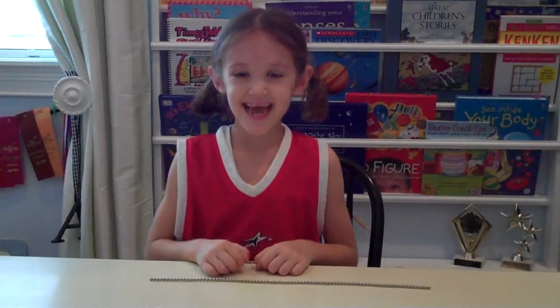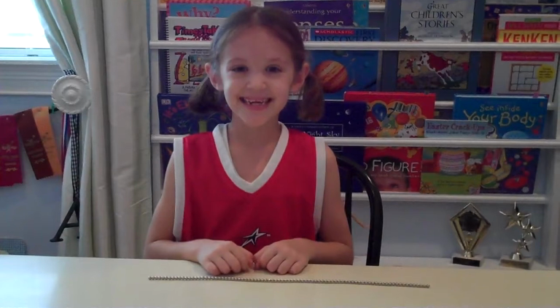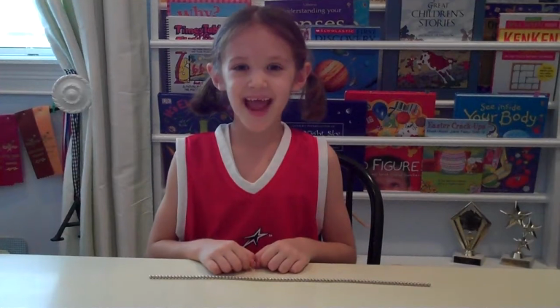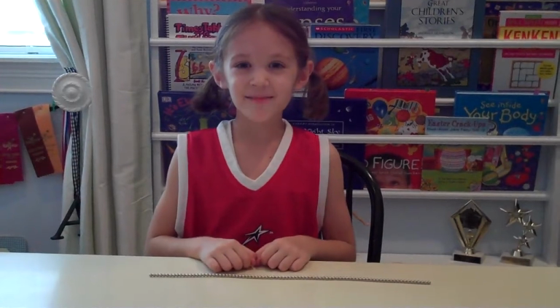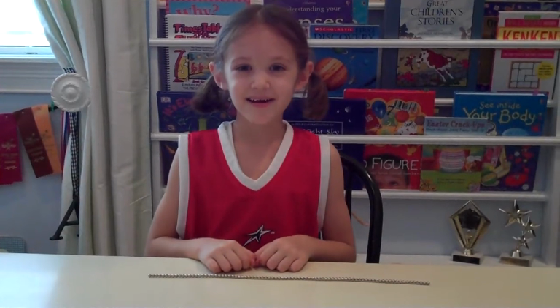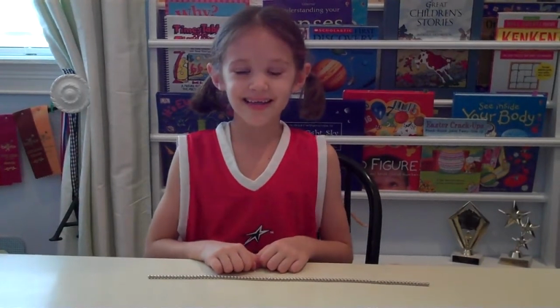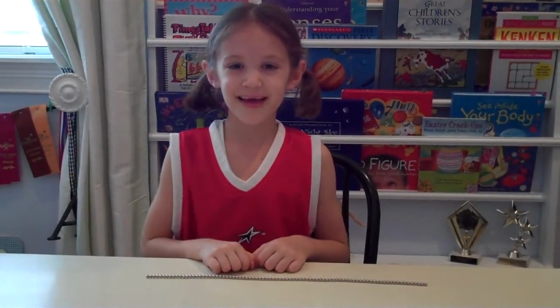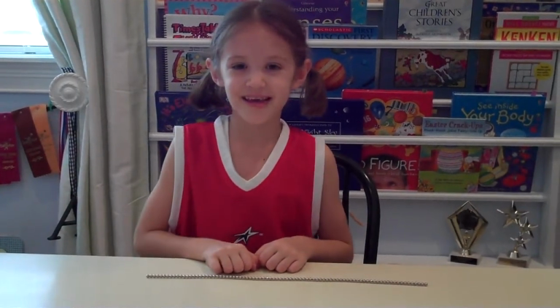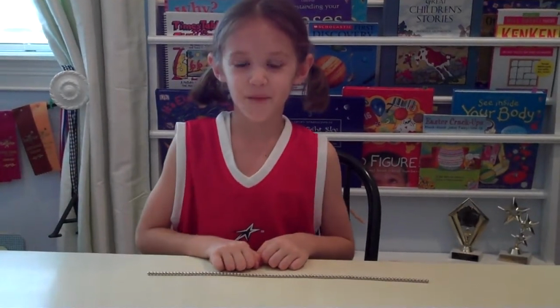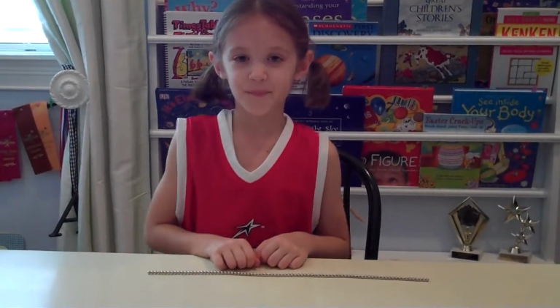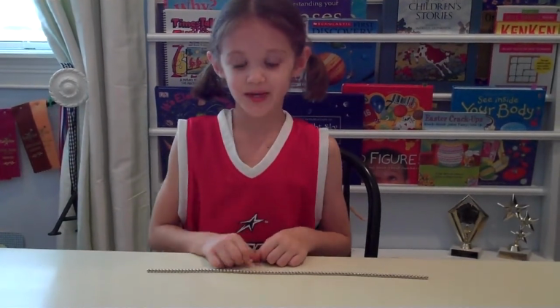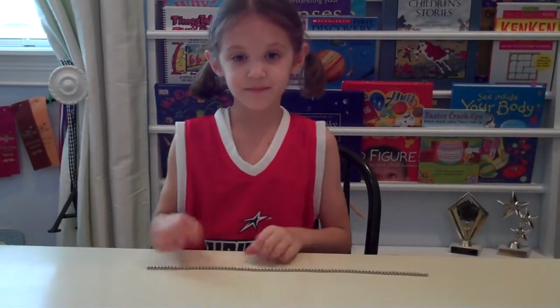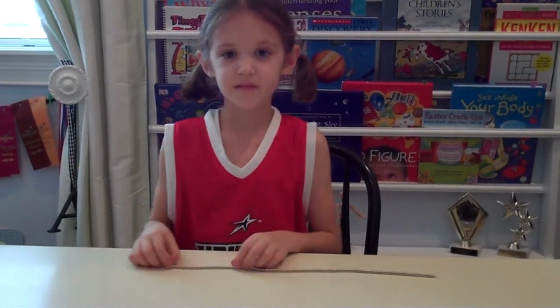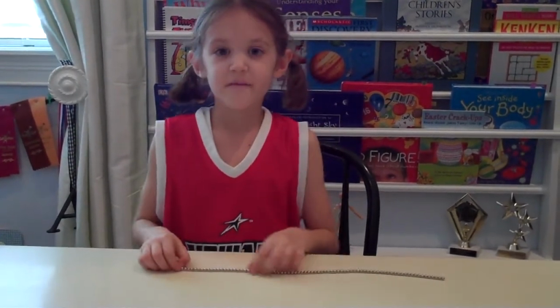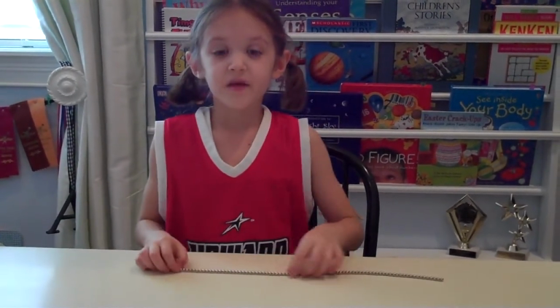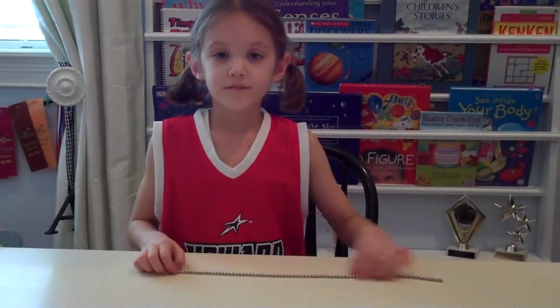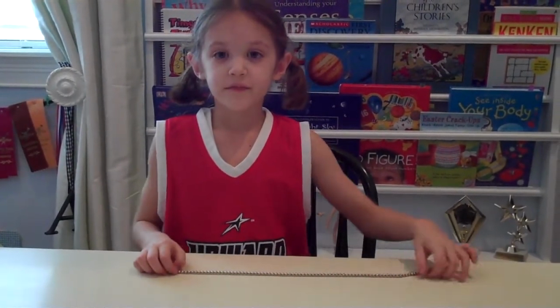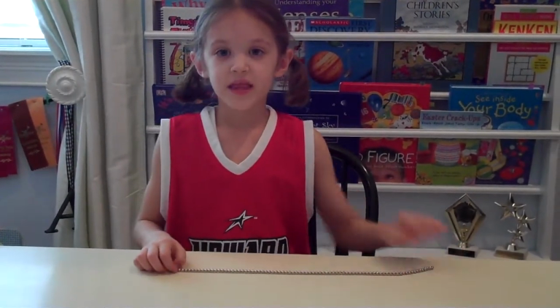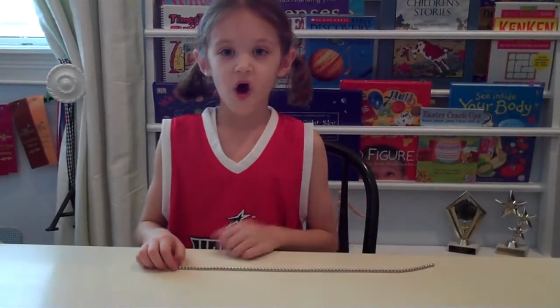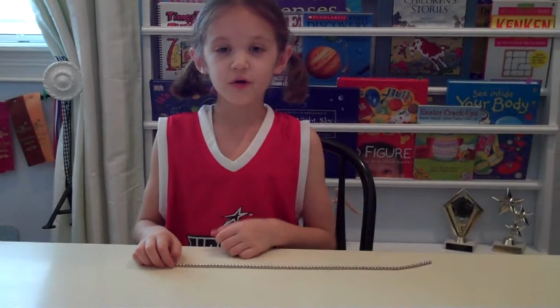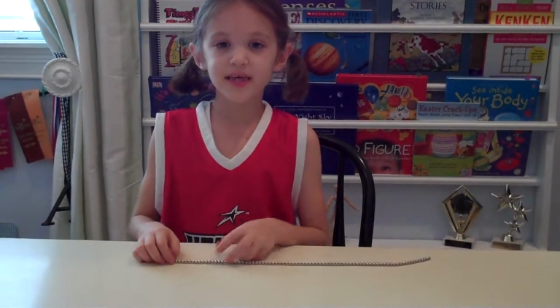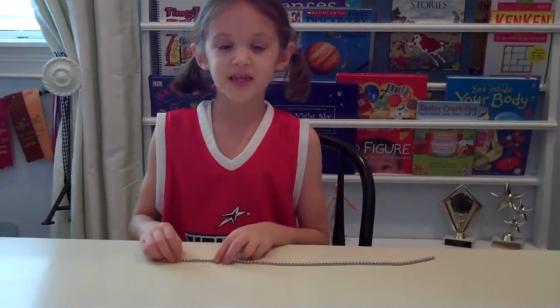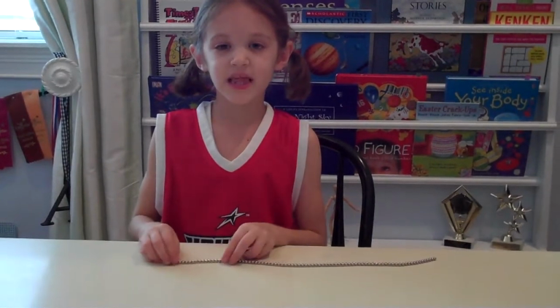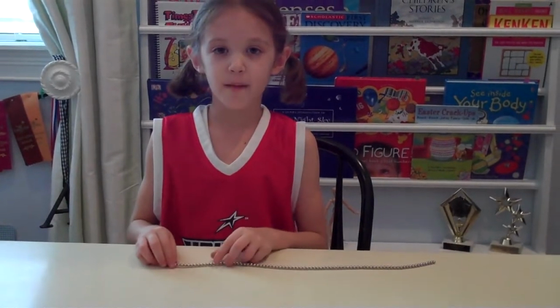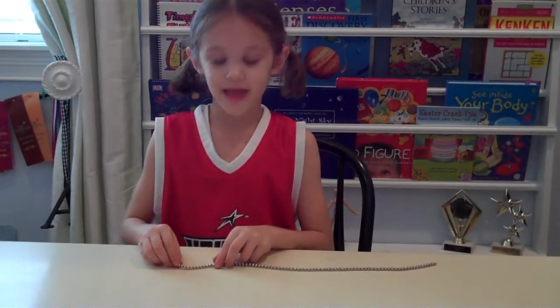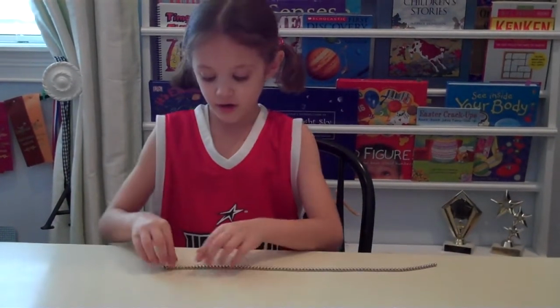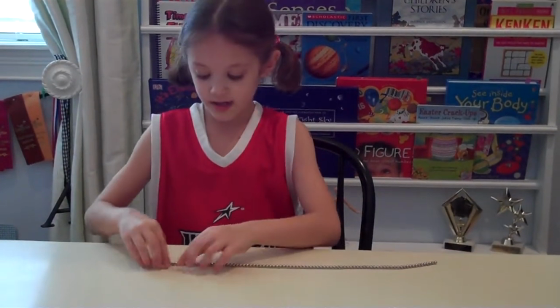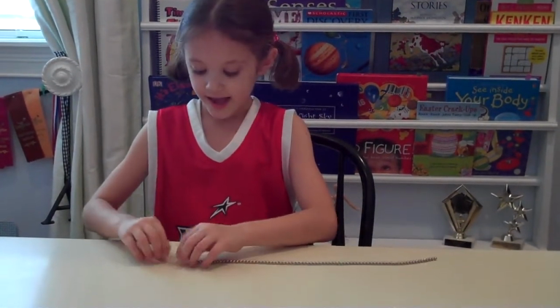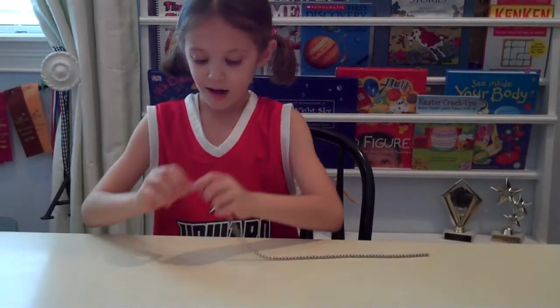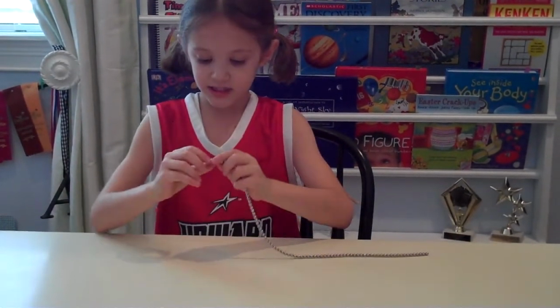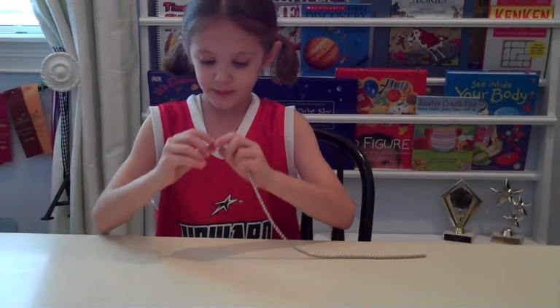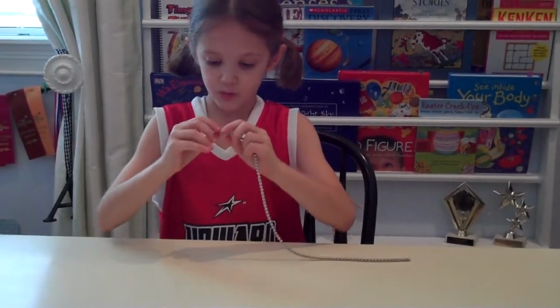Today we are going to make a cube. Take all your beads and line them up. Then you are going to count 6 beads.